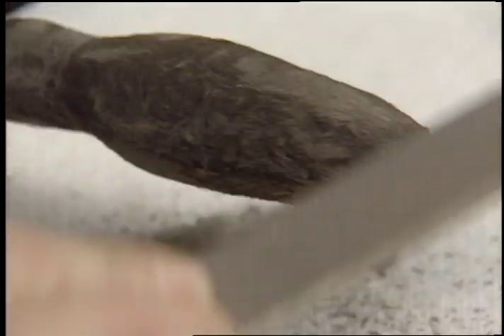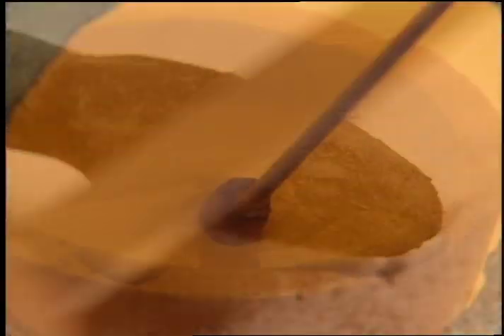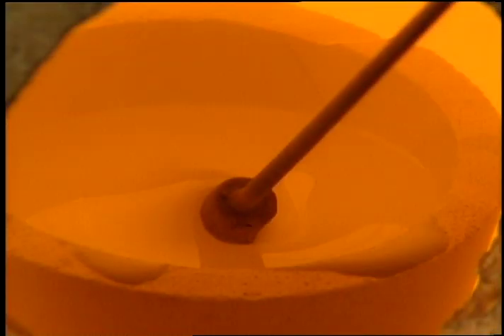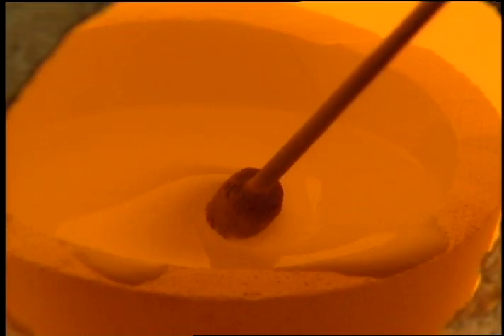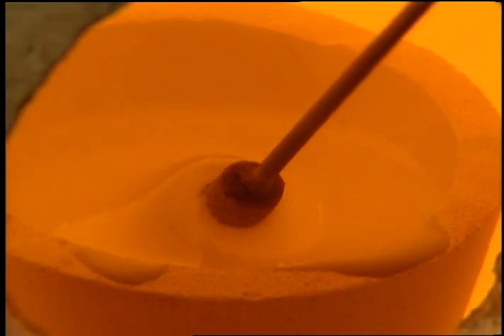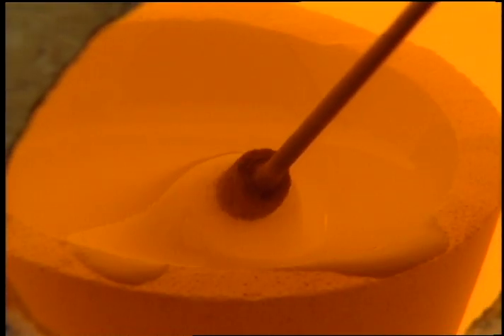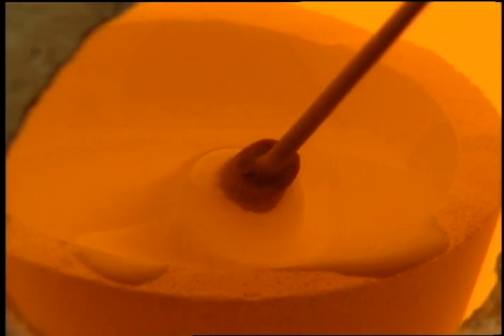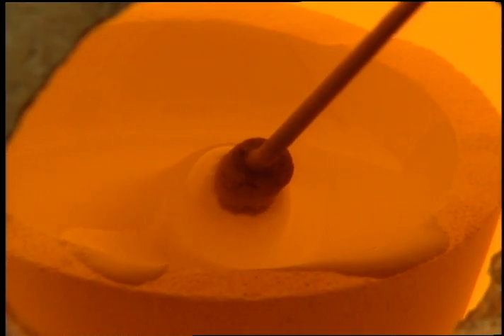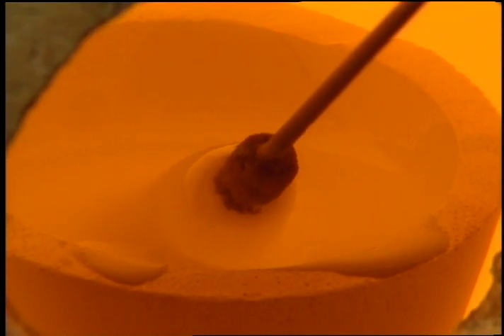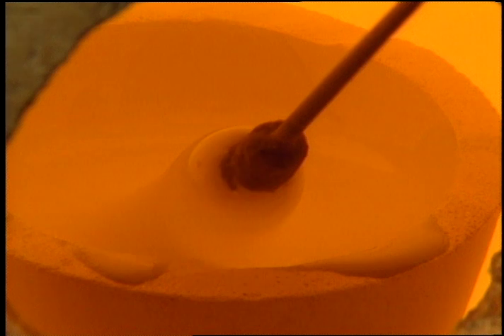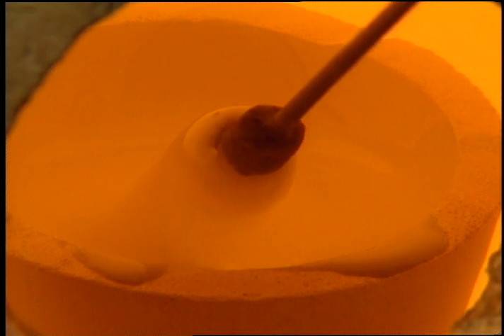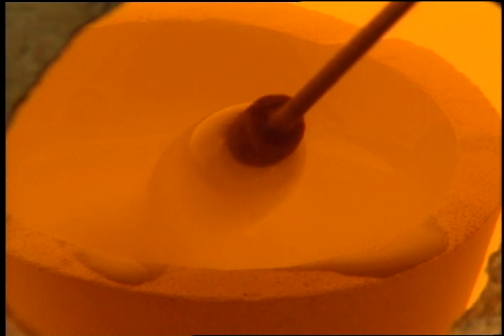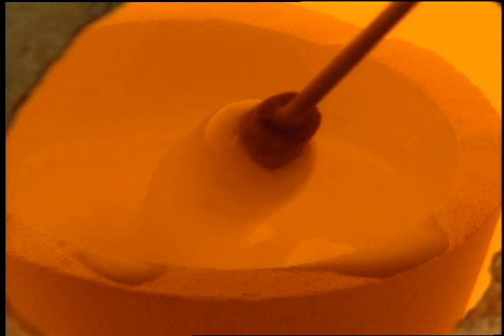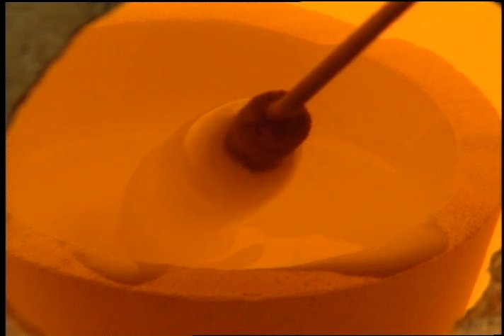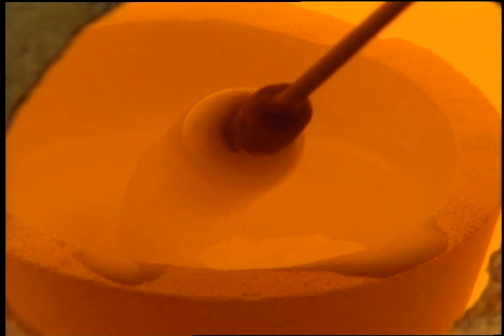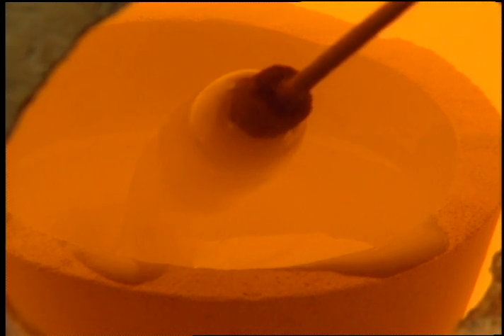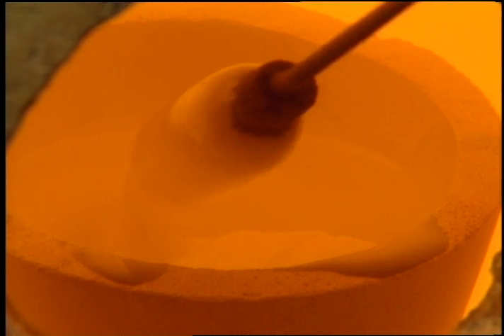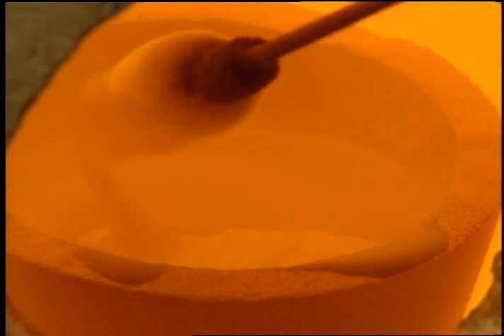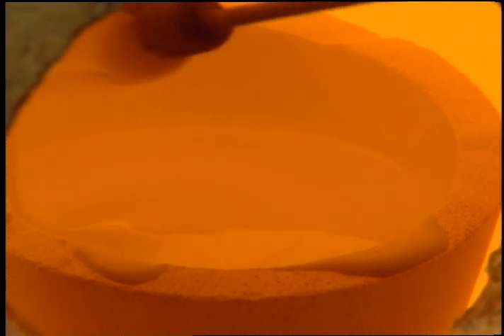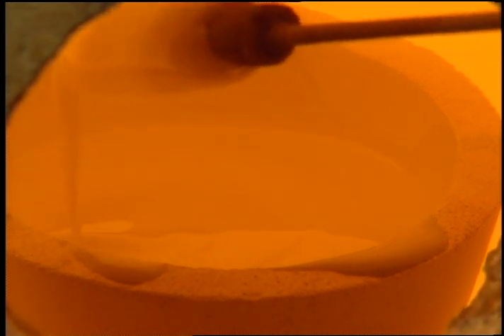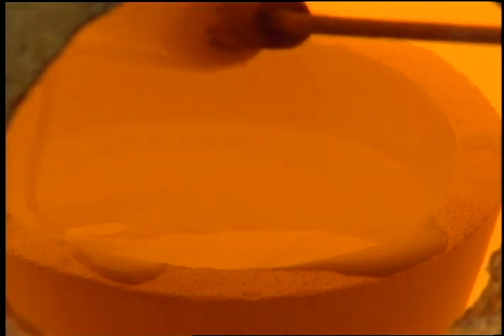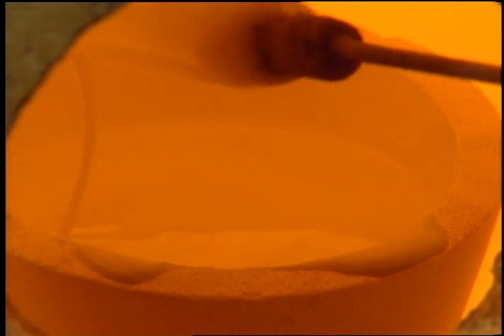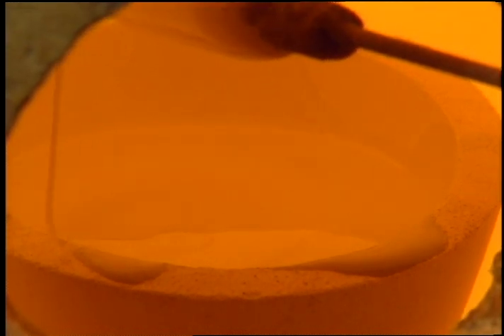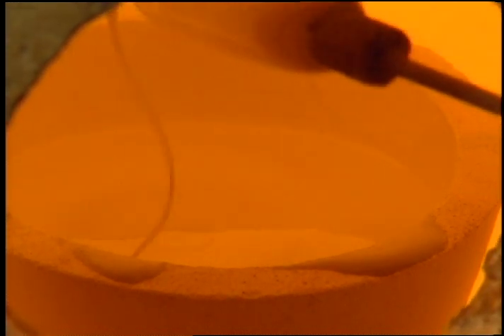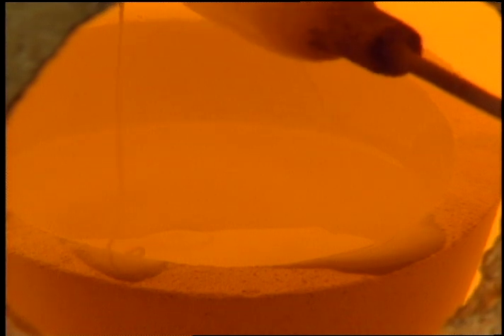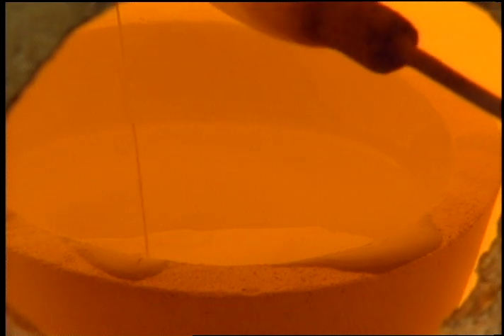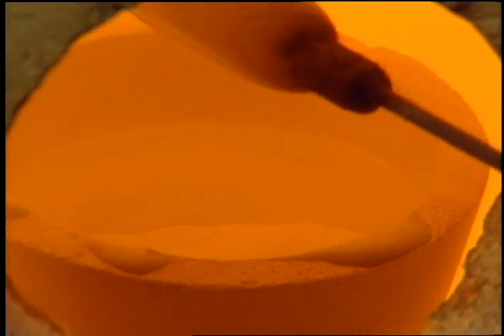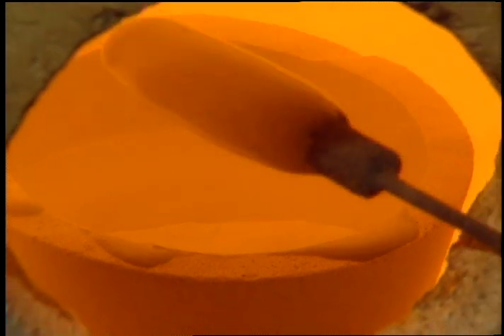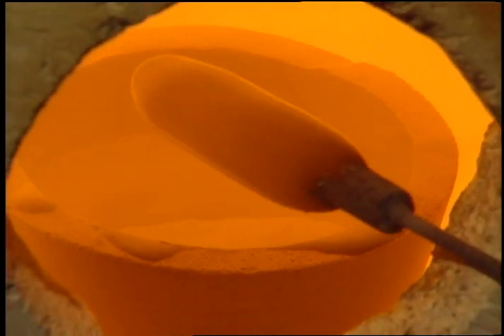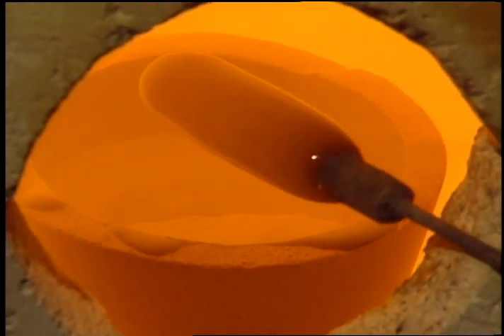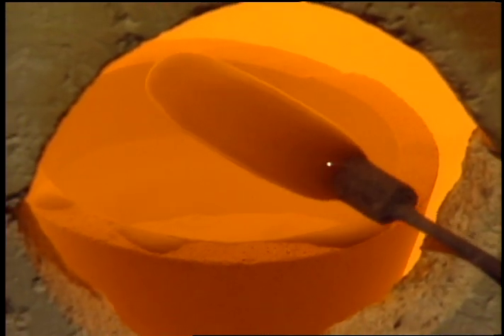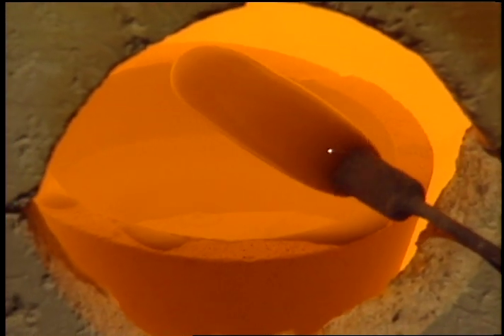Ingots of glass are melted in a crucible within a furnace. The core is coated with the molten glass, and turning the rod ensures an even coating.